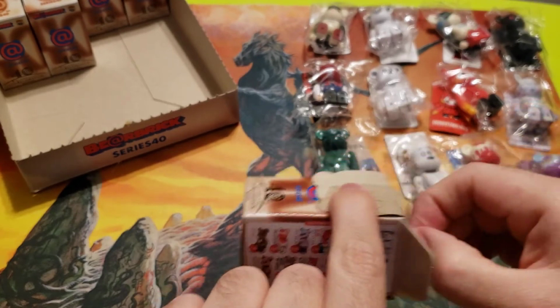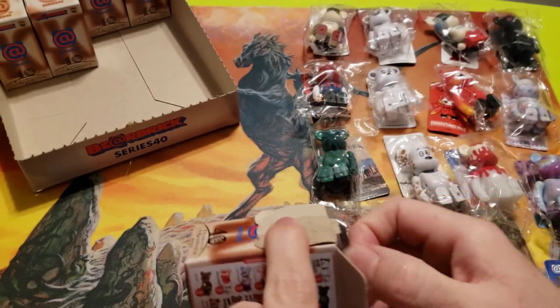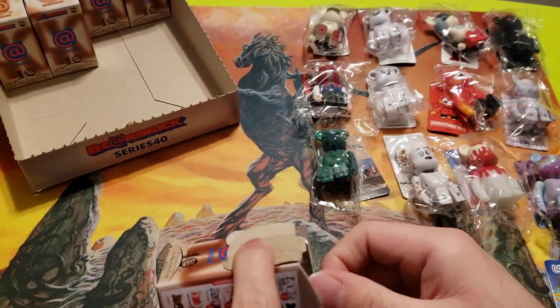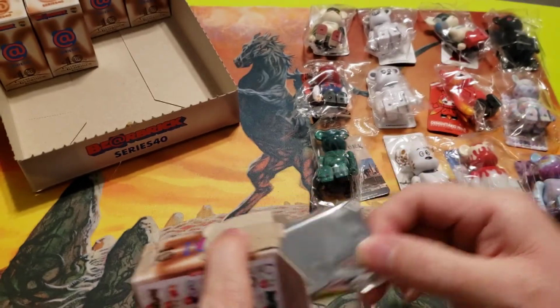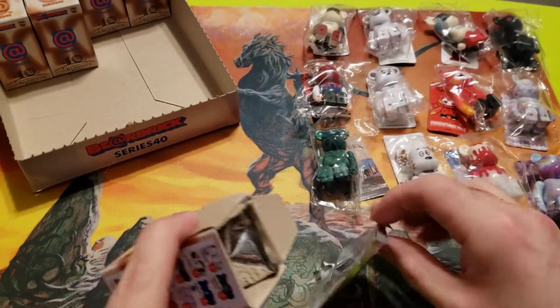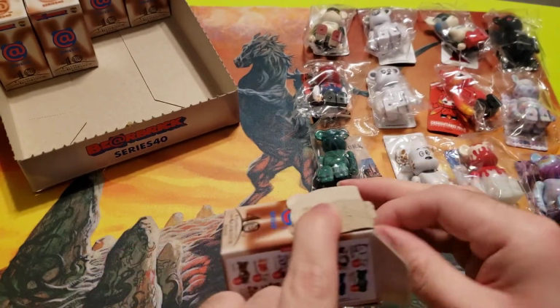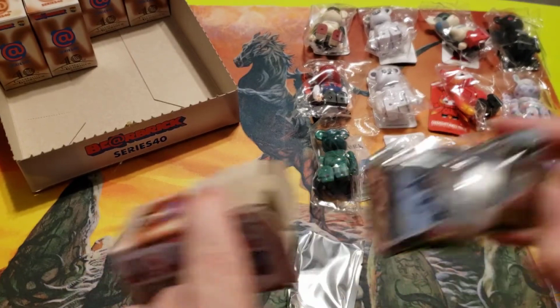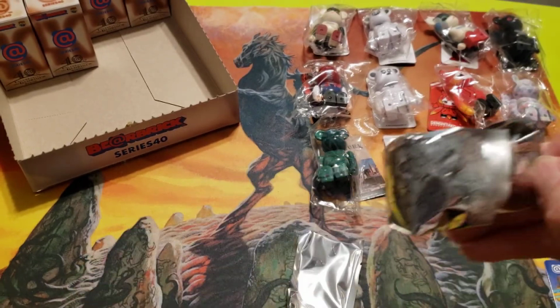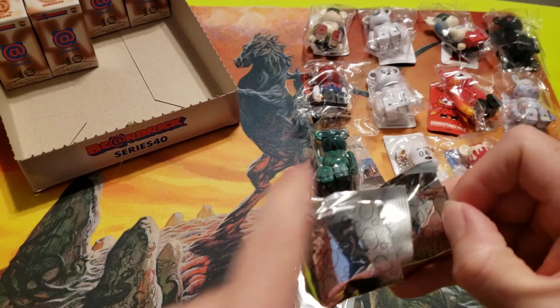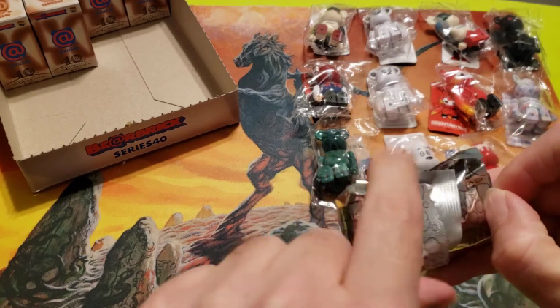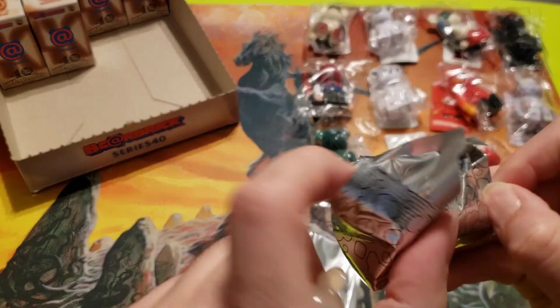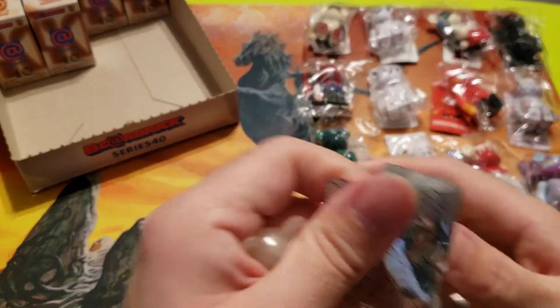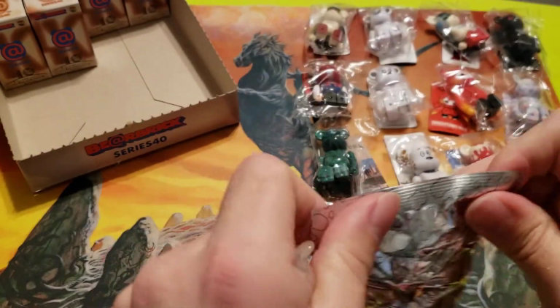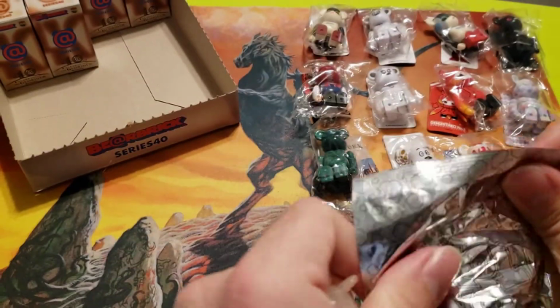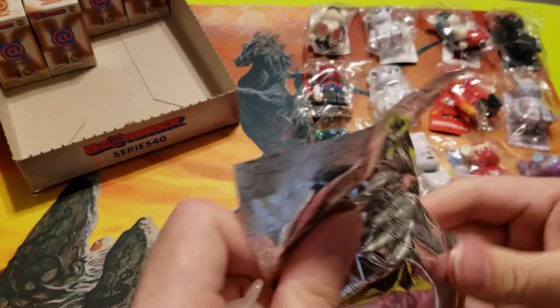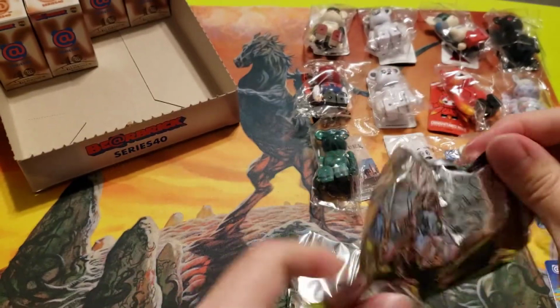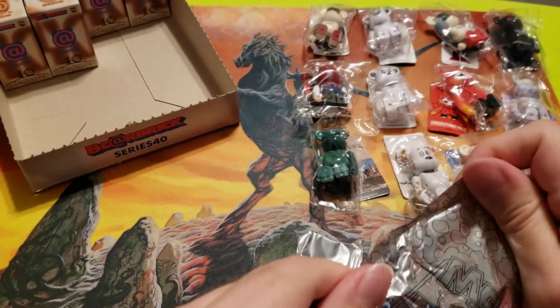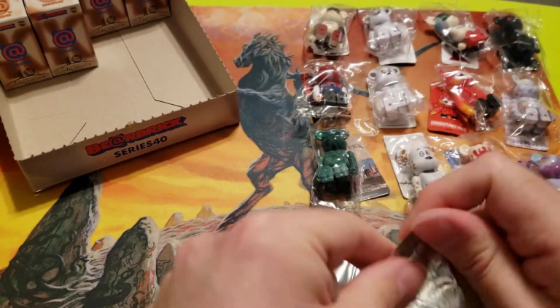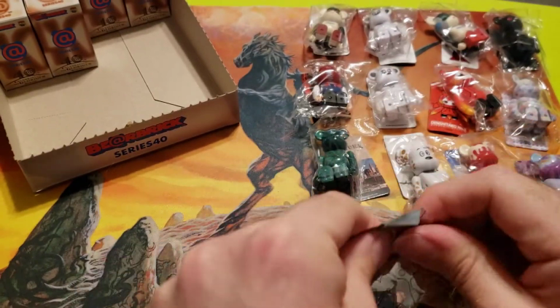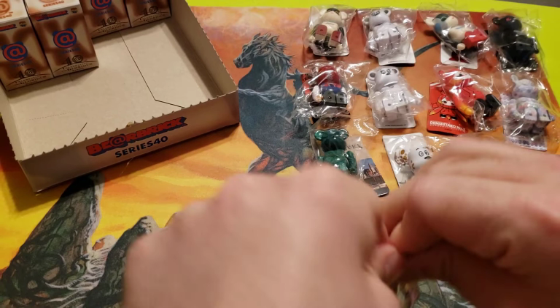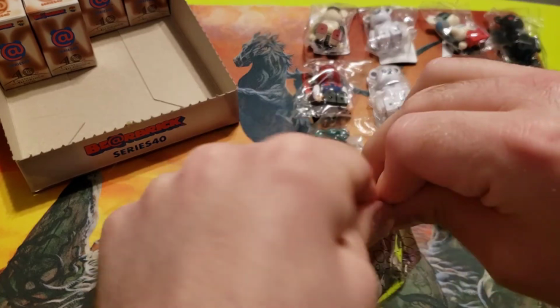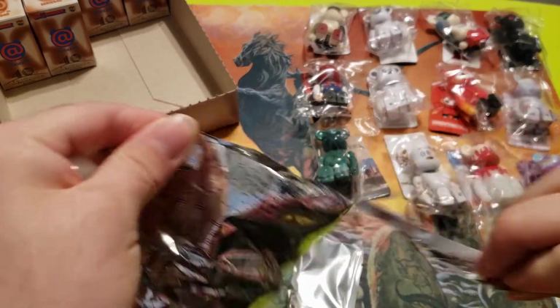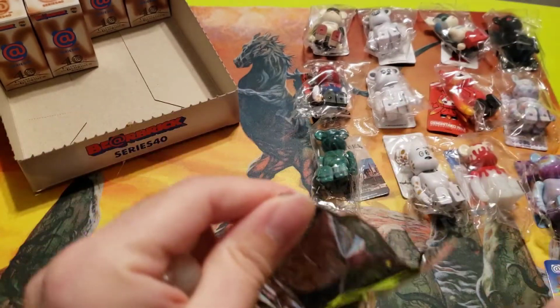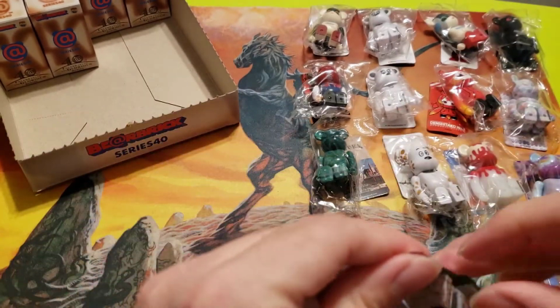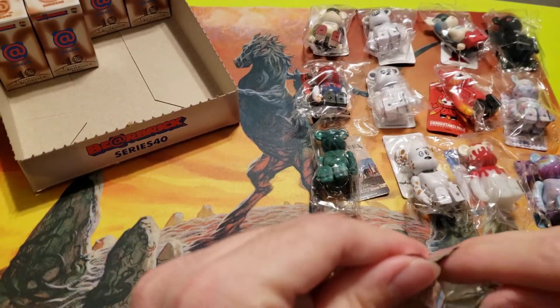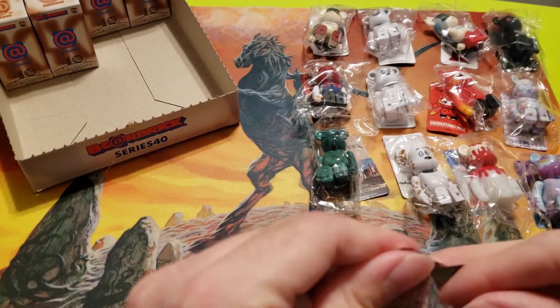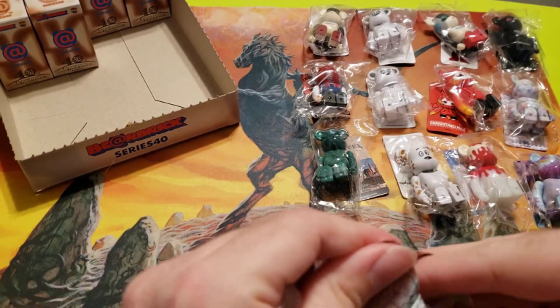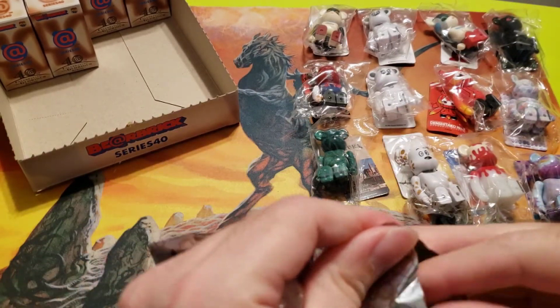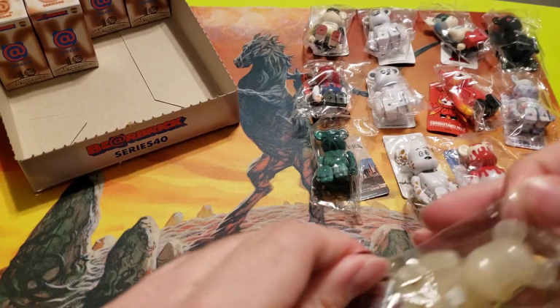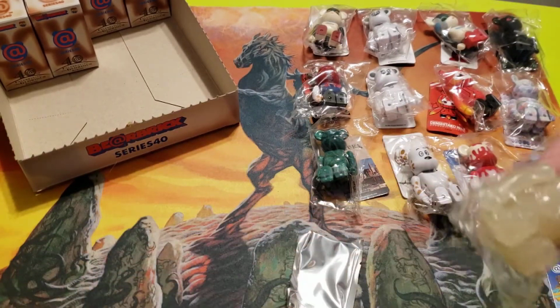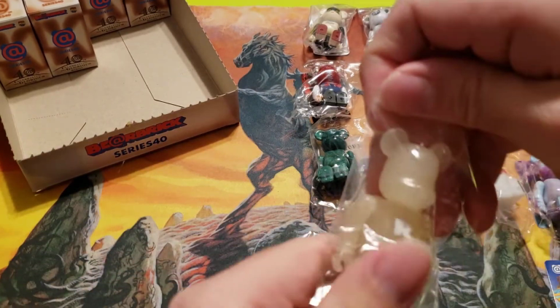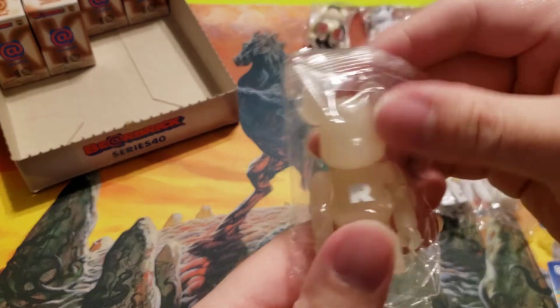We got our first basic — it's the C. Let's see if we can get the 'at symbol,' since in every box I've opened so far I've gotten the at symbol. I don't know if it's guaranteed per box or if I just got very lucky. Okay, we got another one — we got the R.